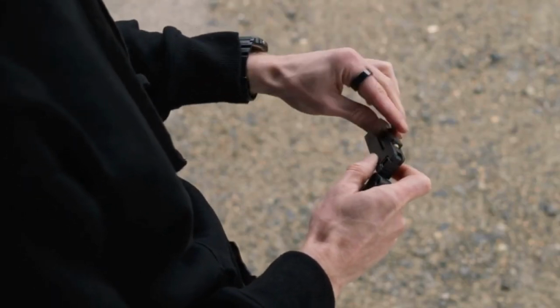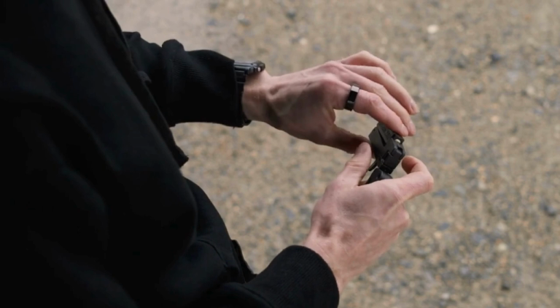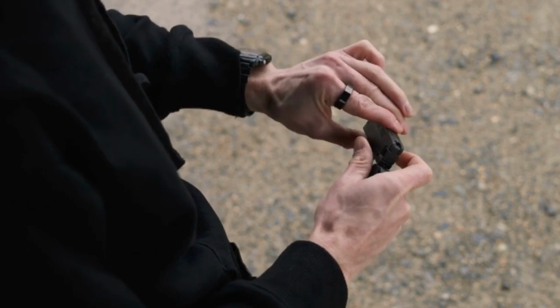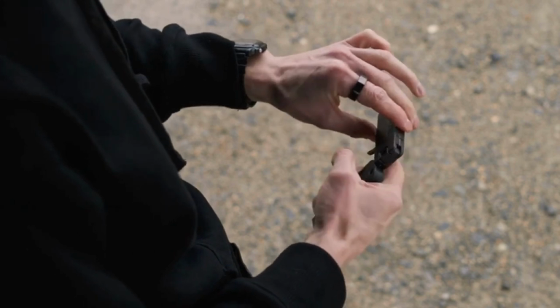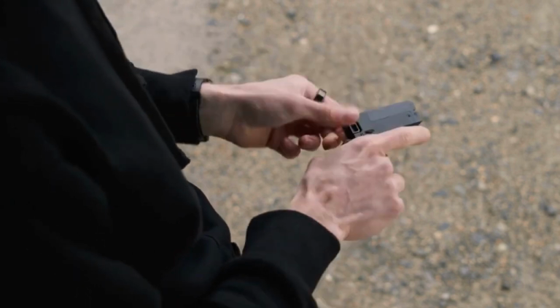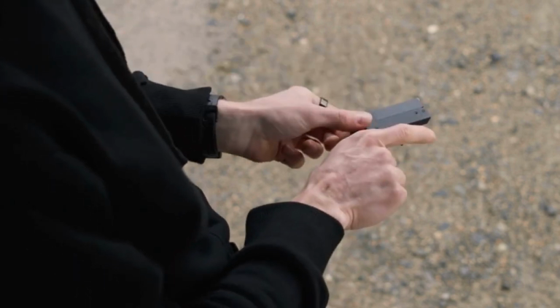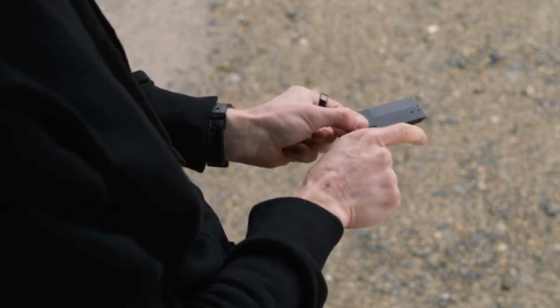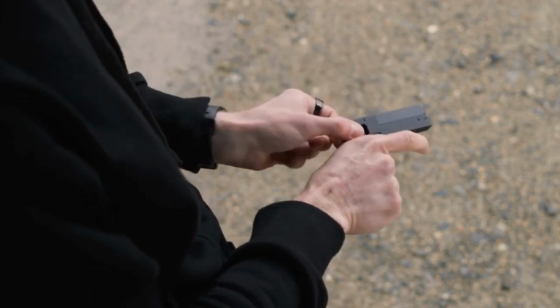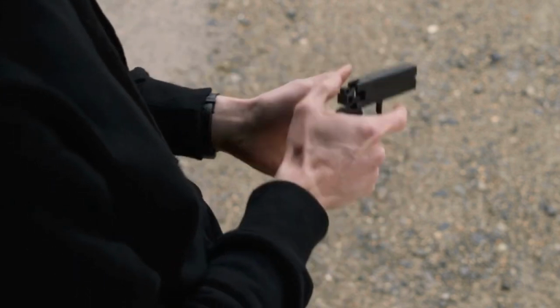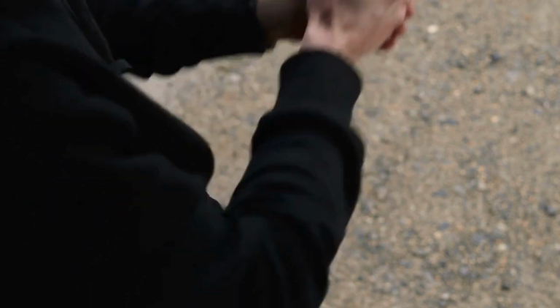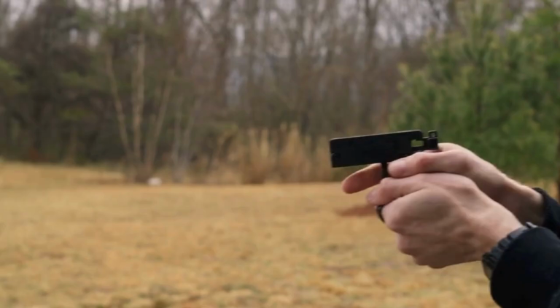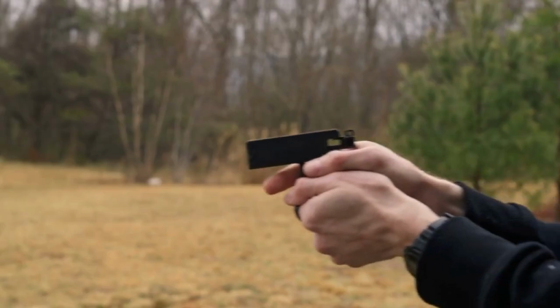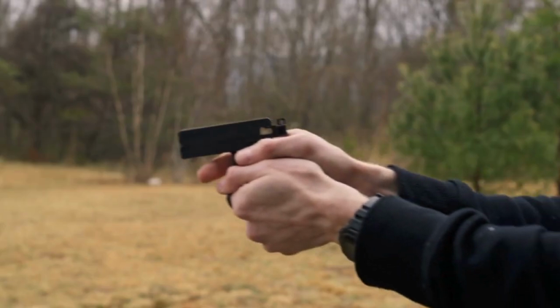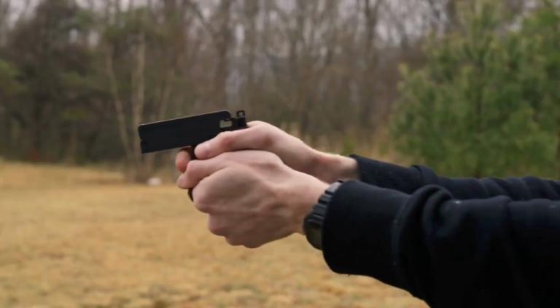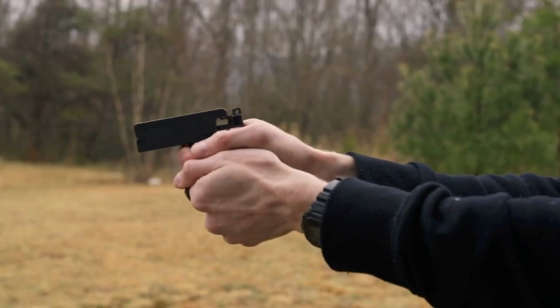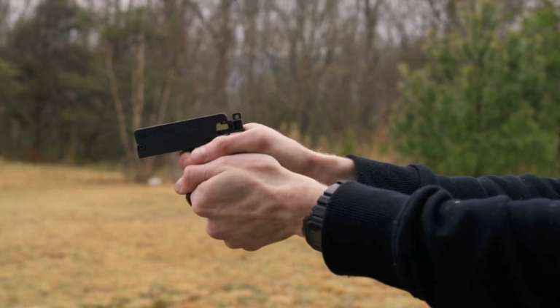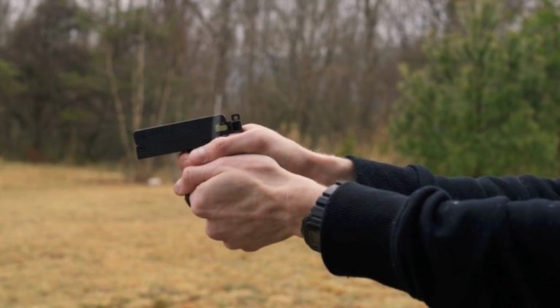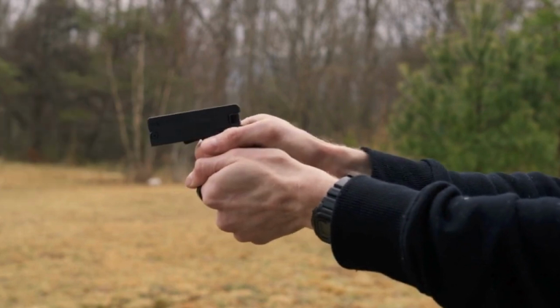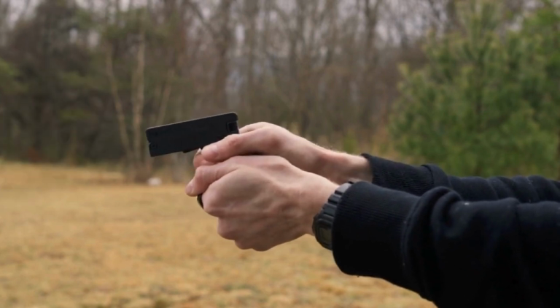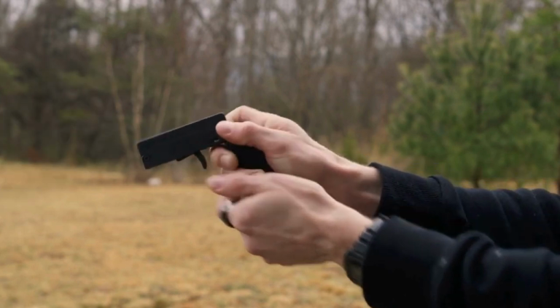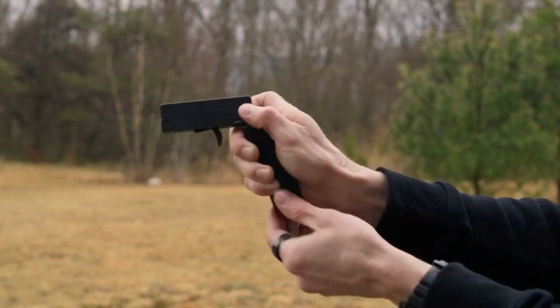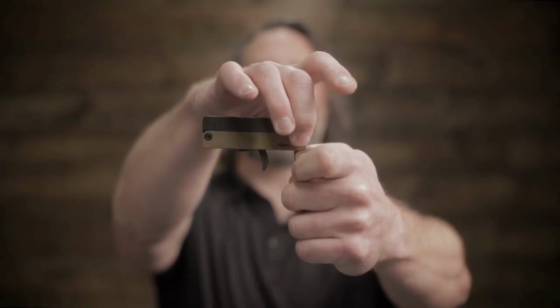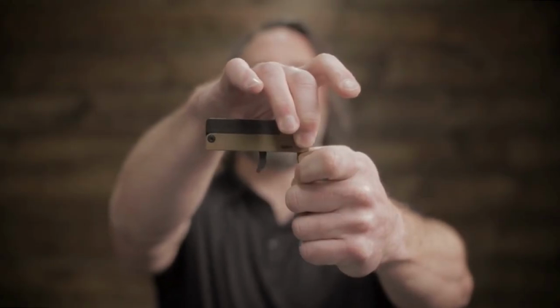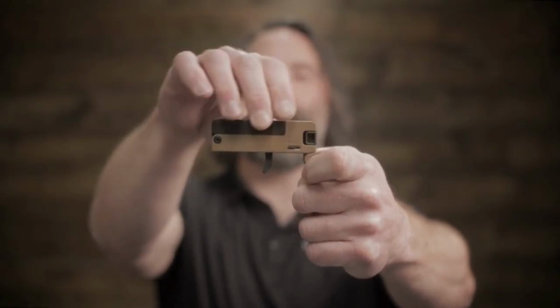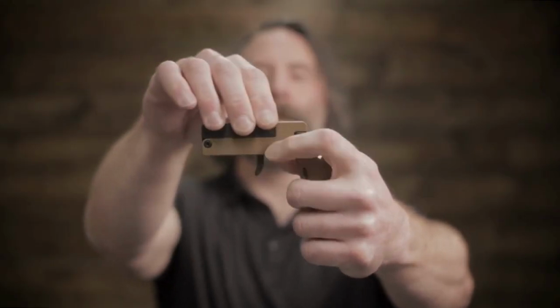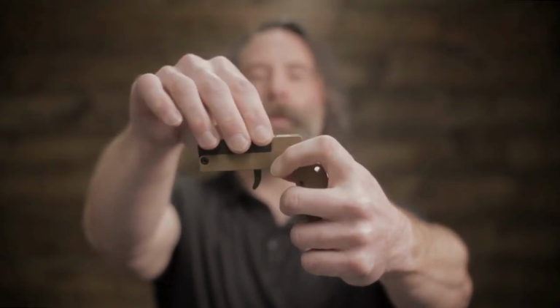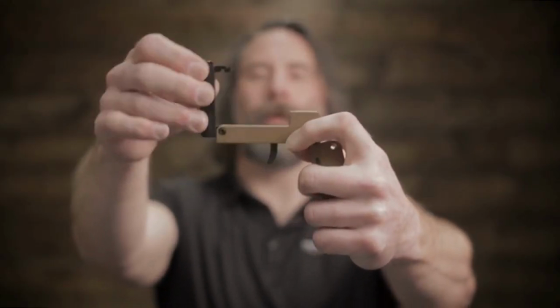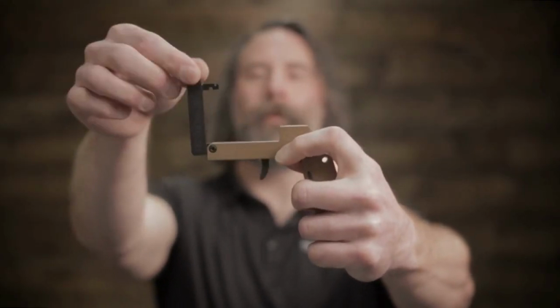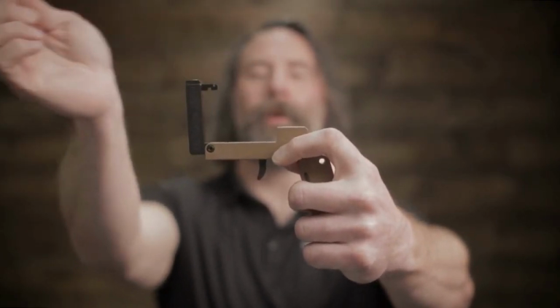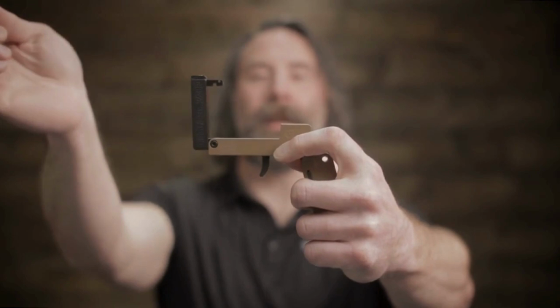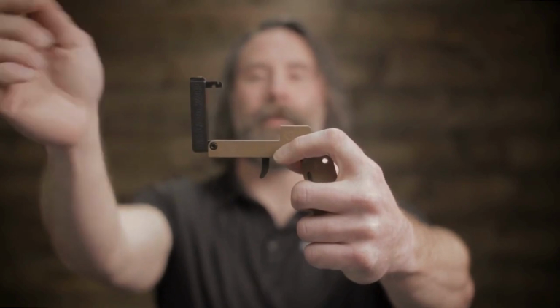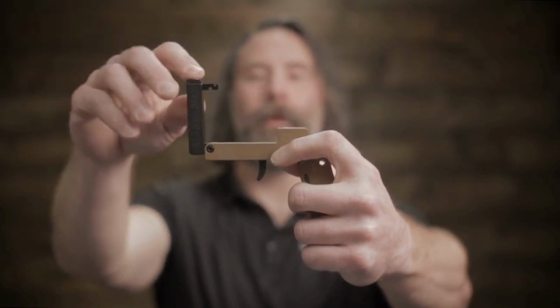Fold it up, put it in your pocket, and you've got a reliable means to defend yourself anytime, anywhere. It's not just a gun — it's your last line of defense, ensuring safety without compromise.